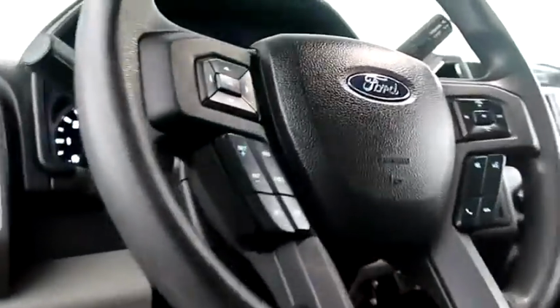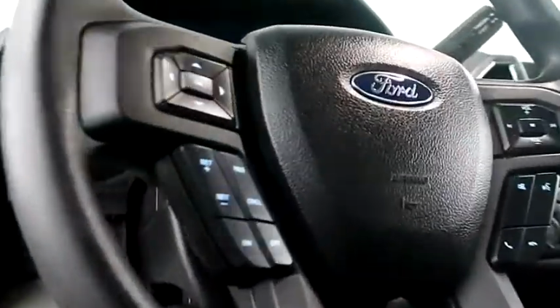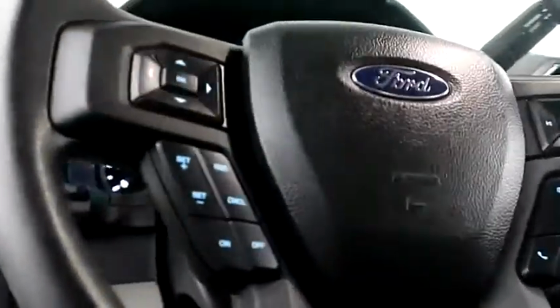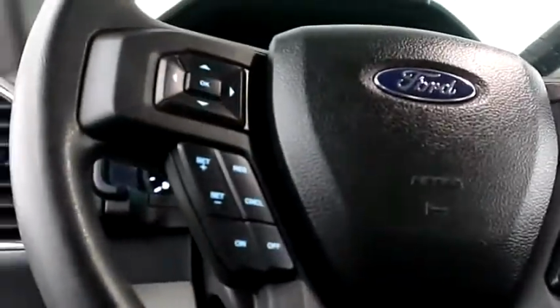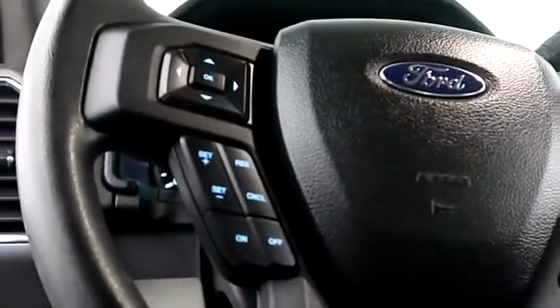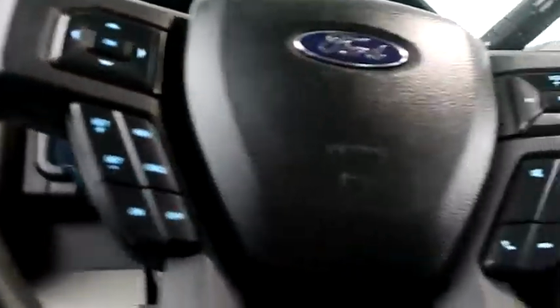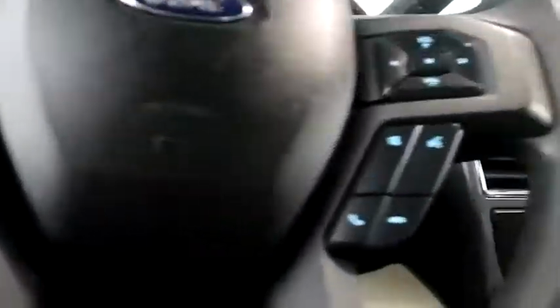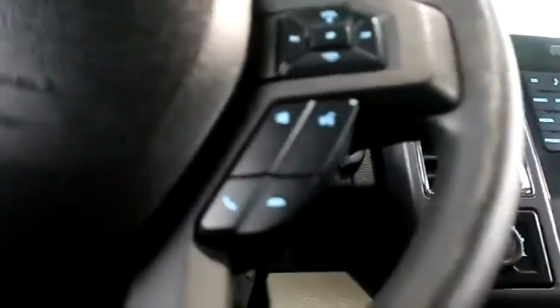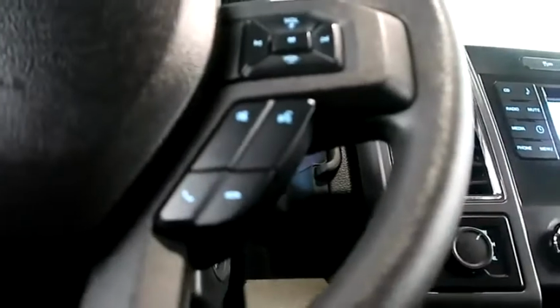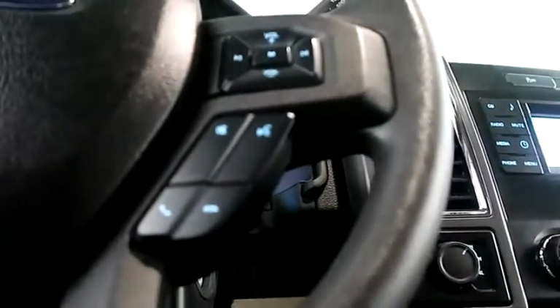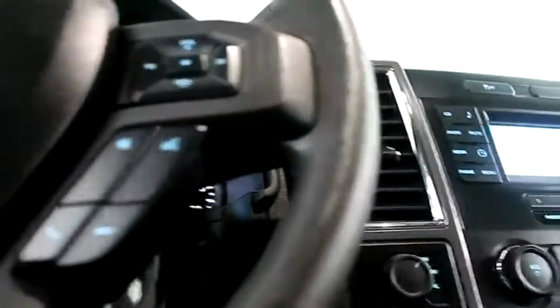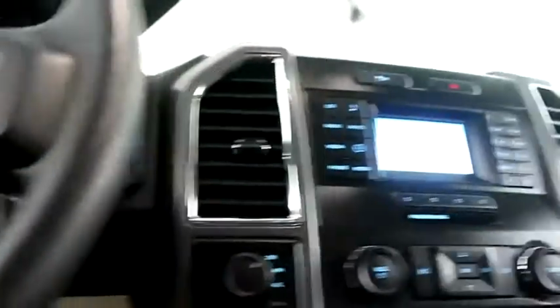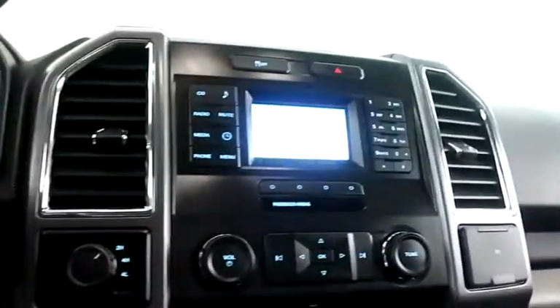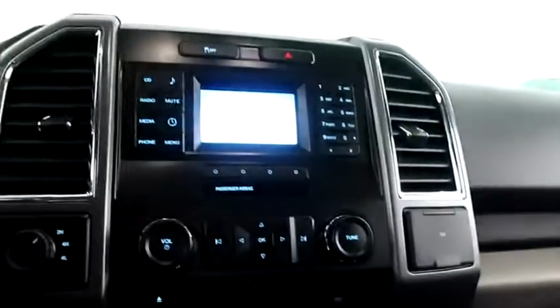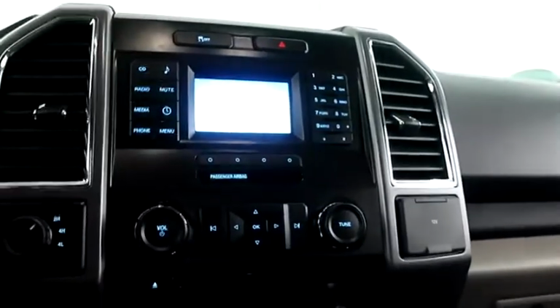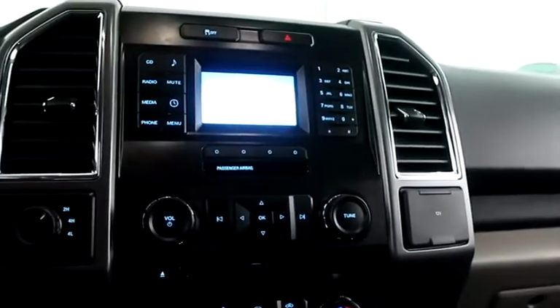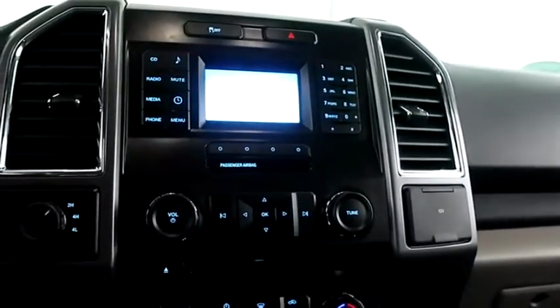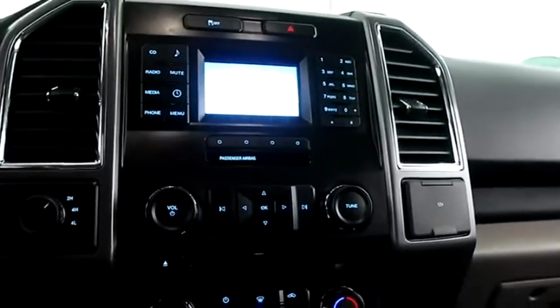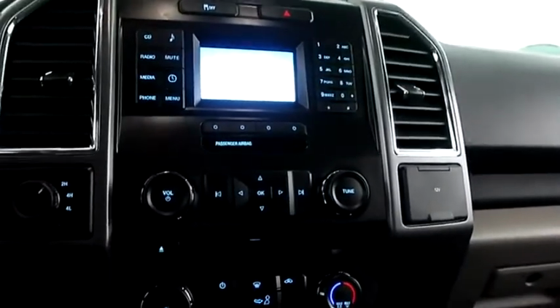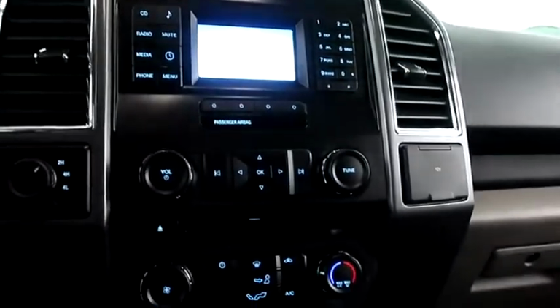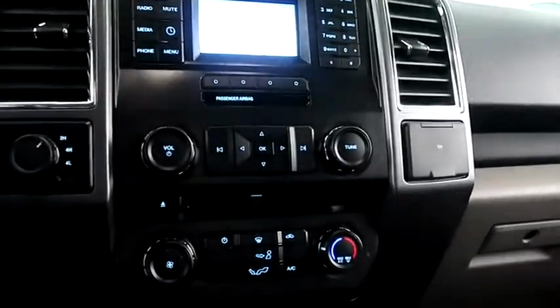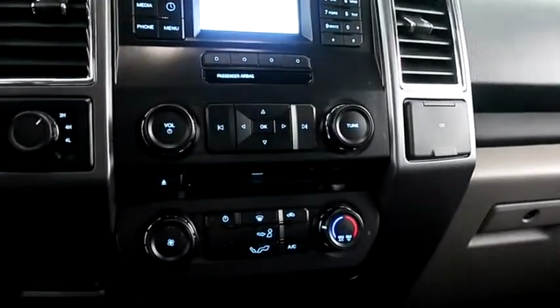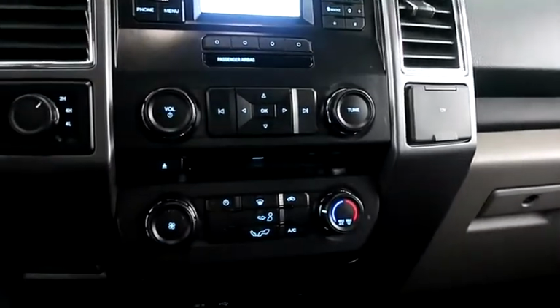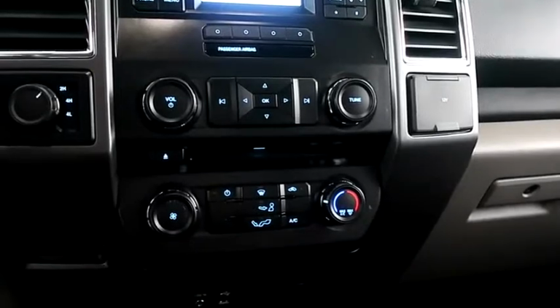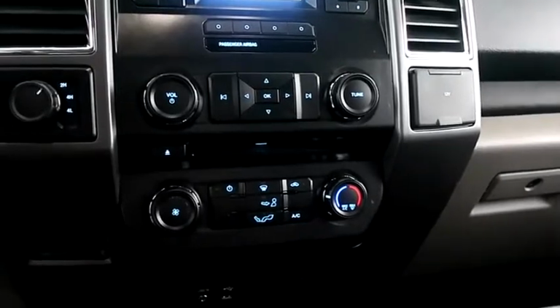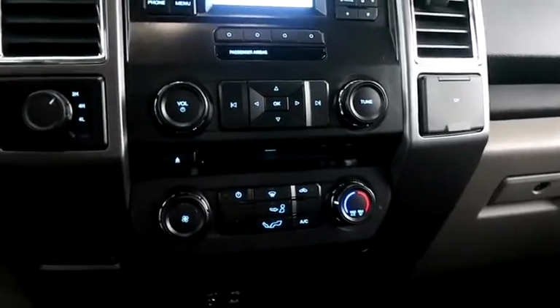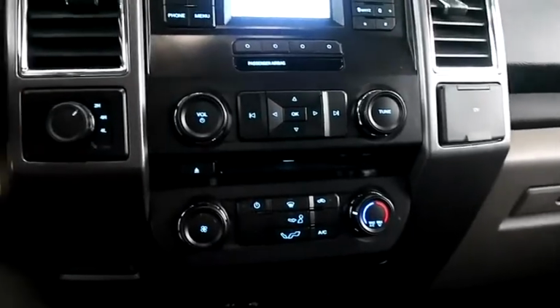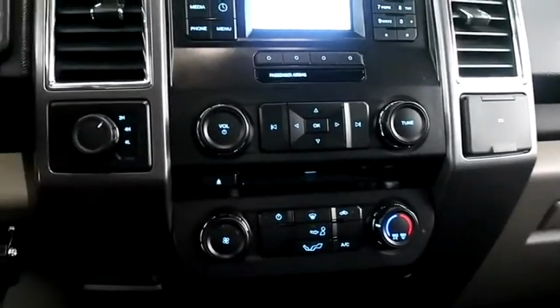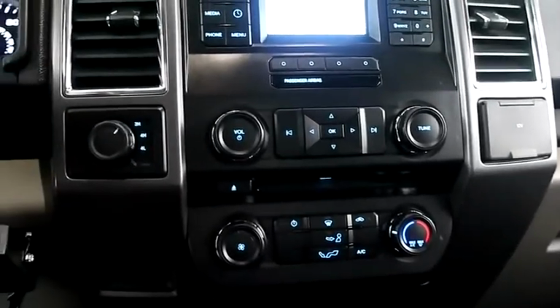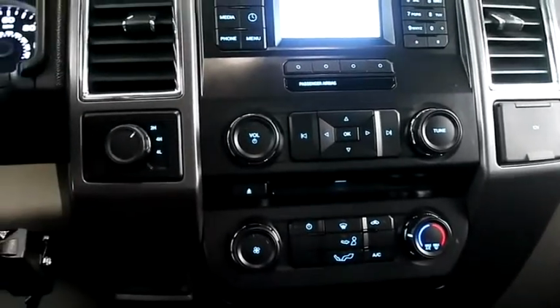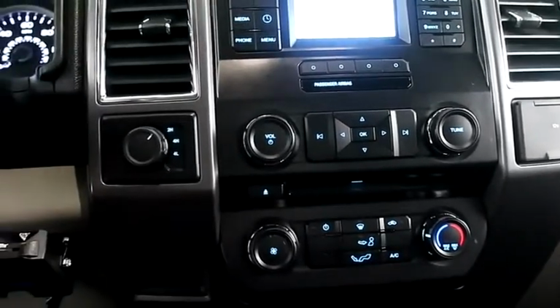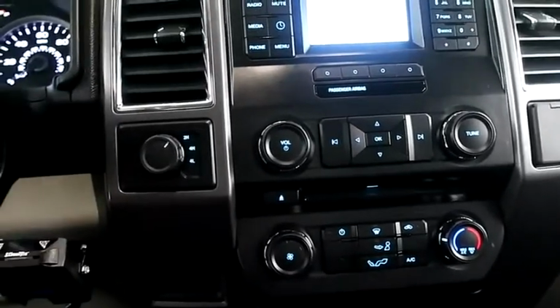Inside, audio with Bluetooth and cruise controls. Full stereo that includes a CD player. Climate control and your four-wheel drive controls are here.